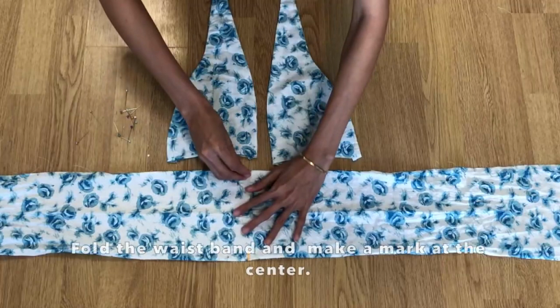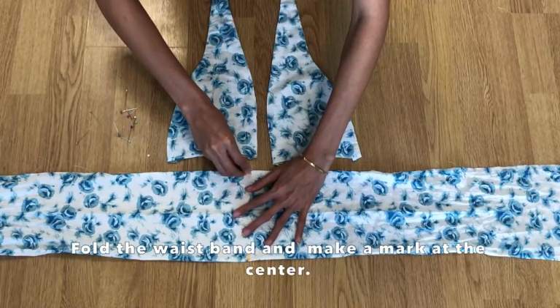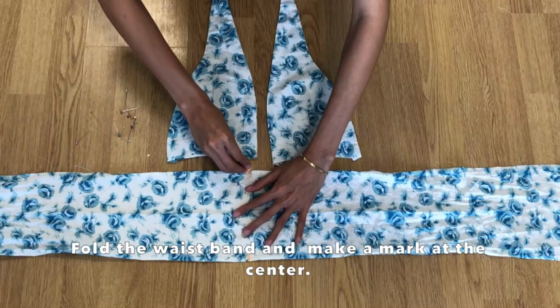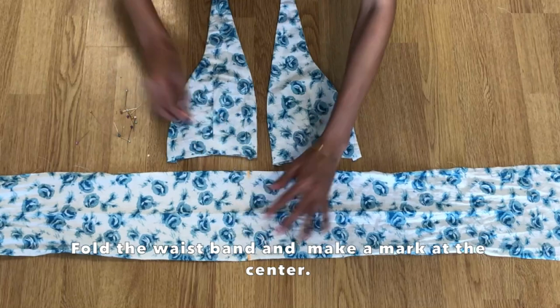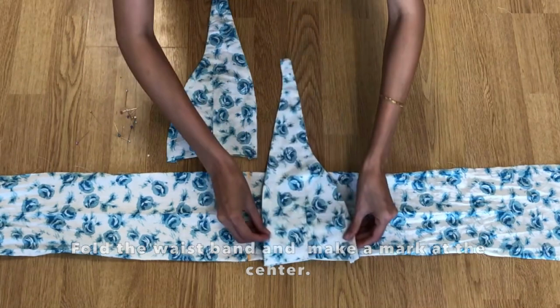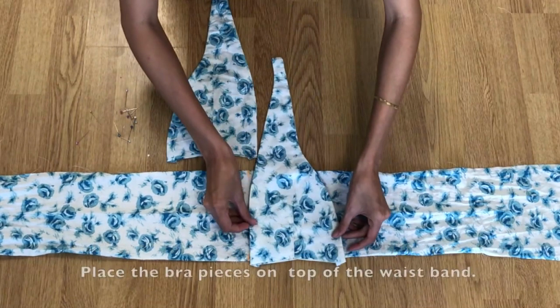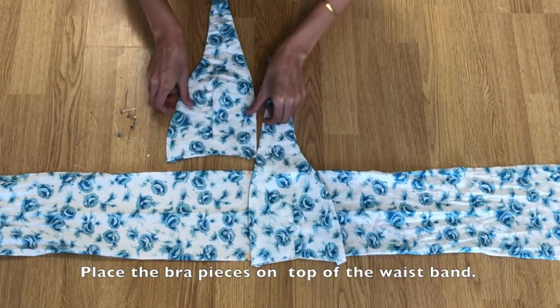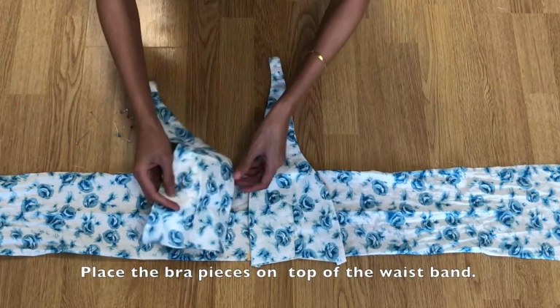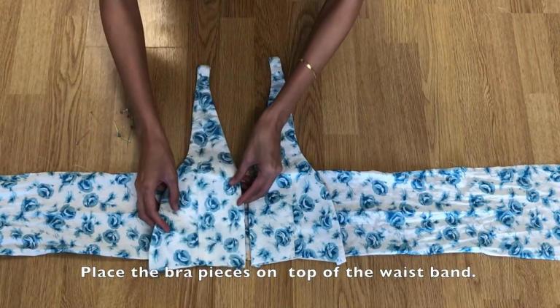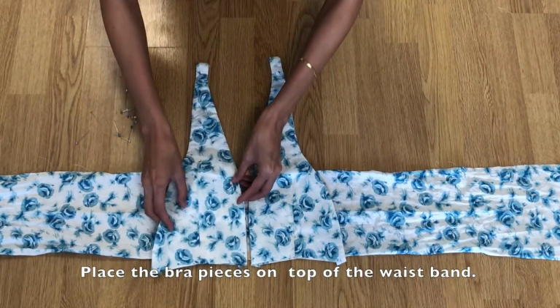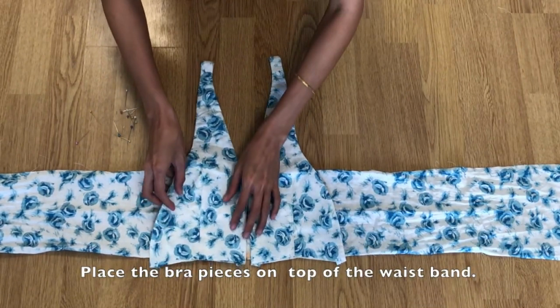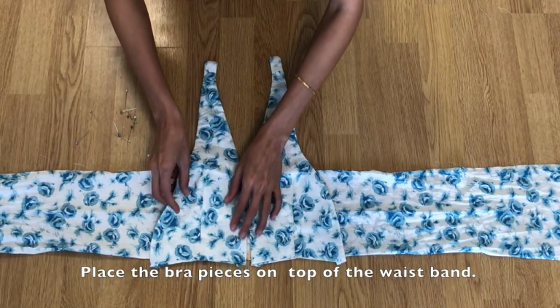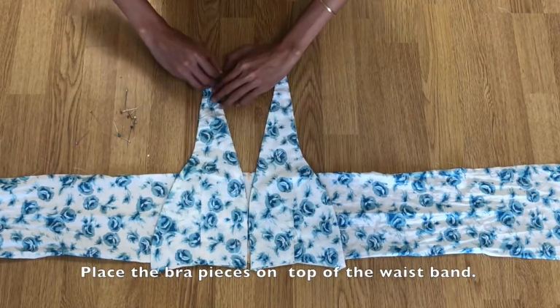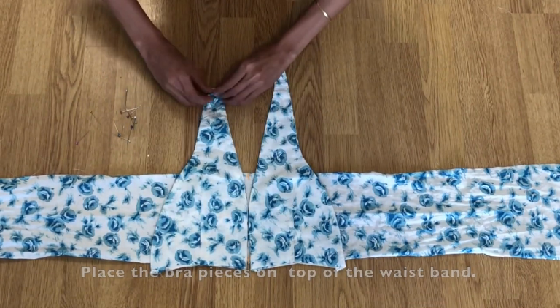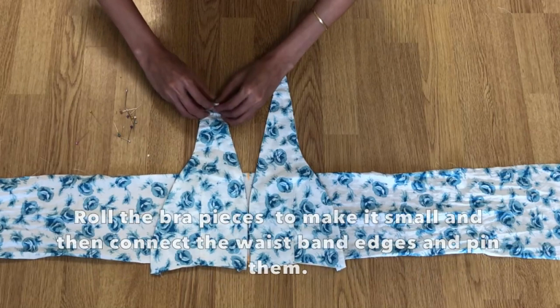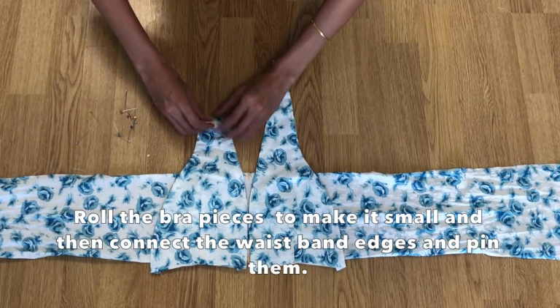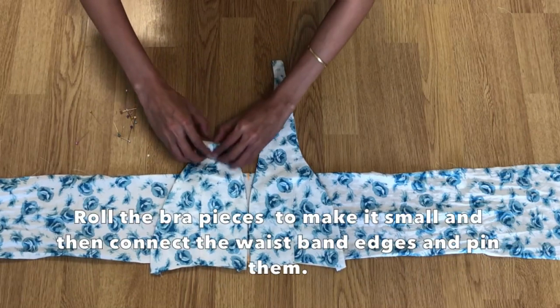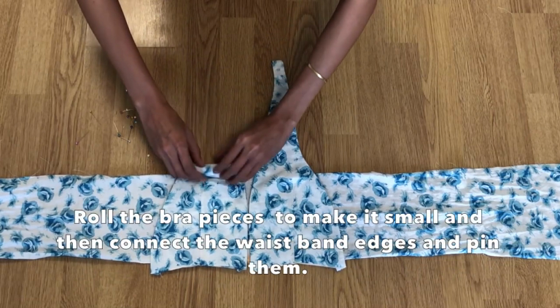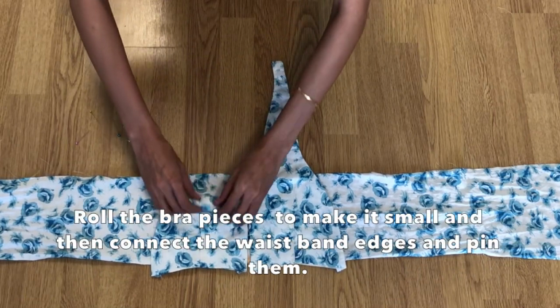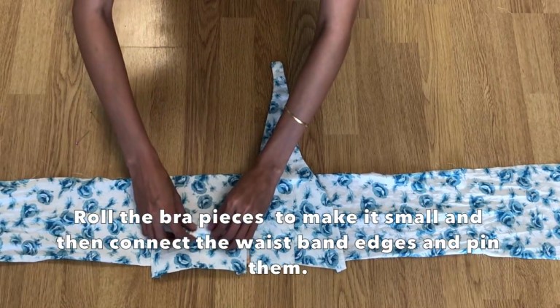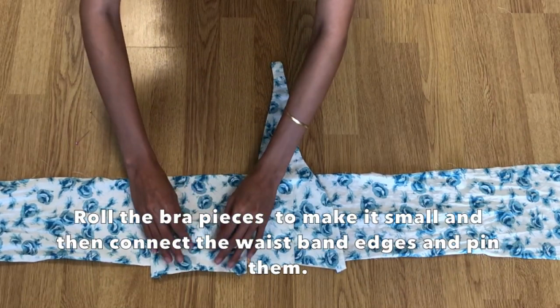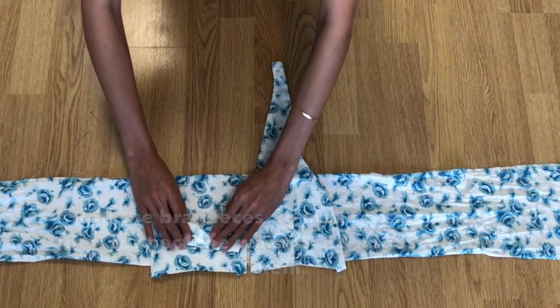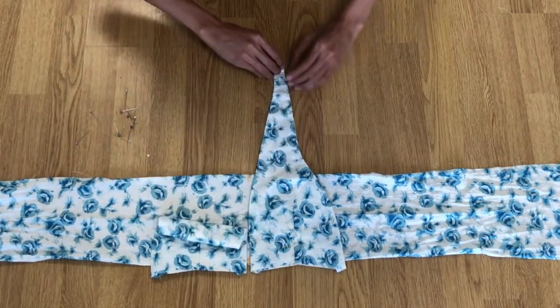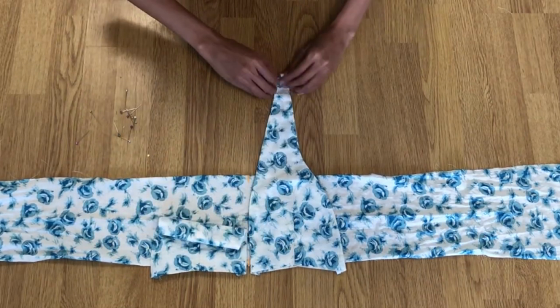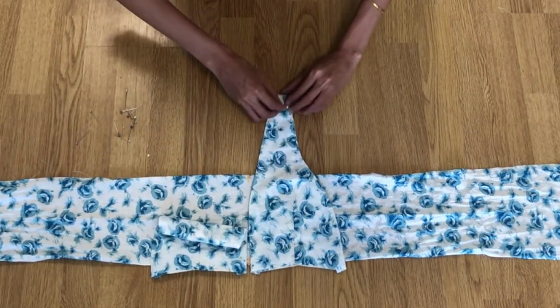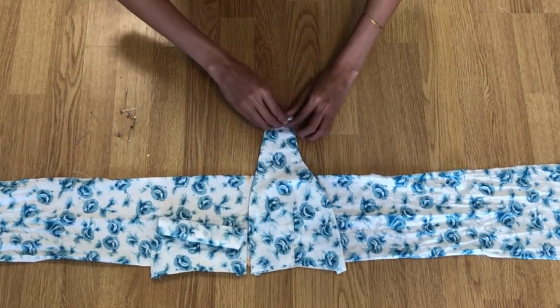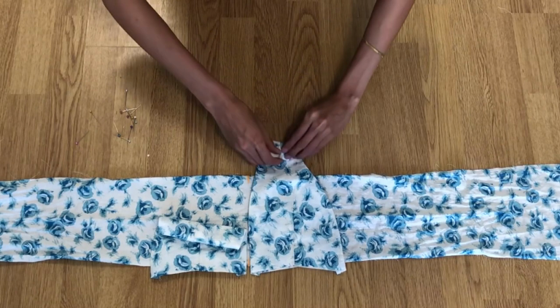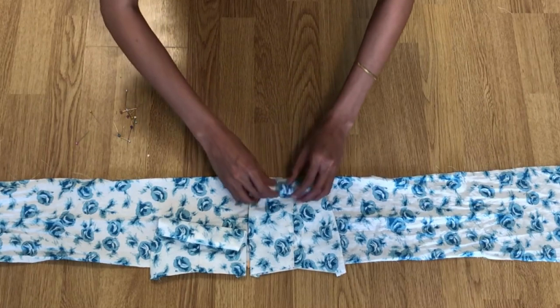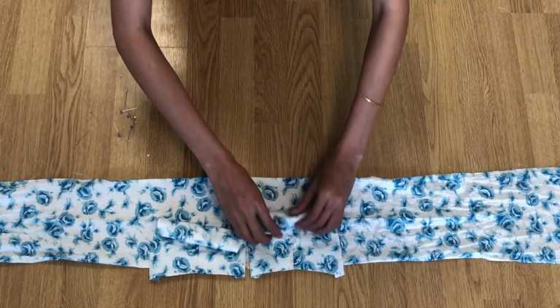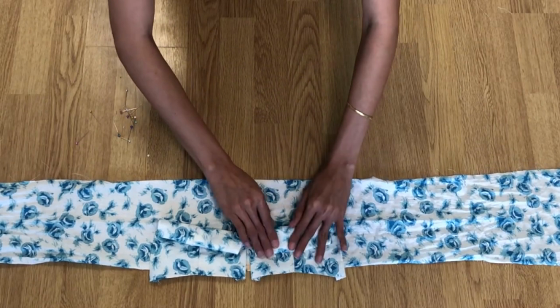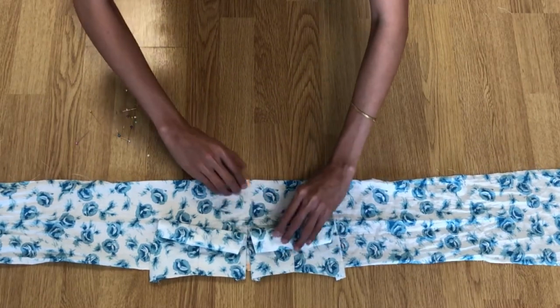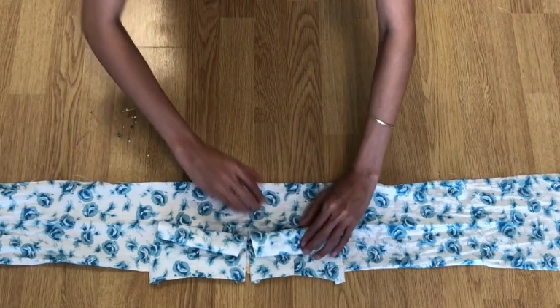Fold the waistband in half and make a mark on the center point, and then place the bra pieces on top of that. Then roll the bra pieces and pin the waistband edges. Then sew with straight stitch.